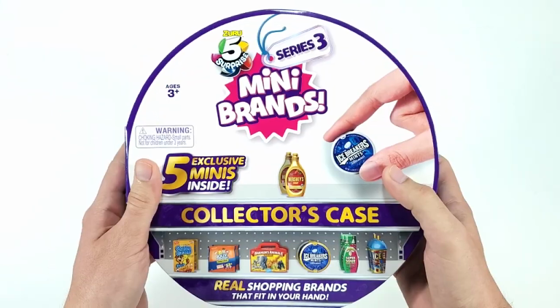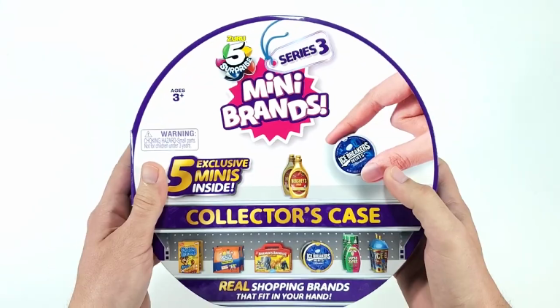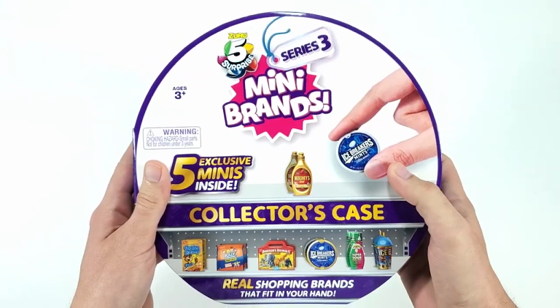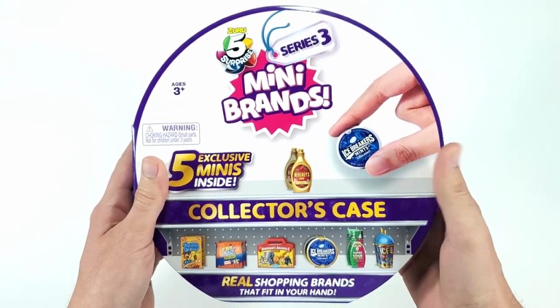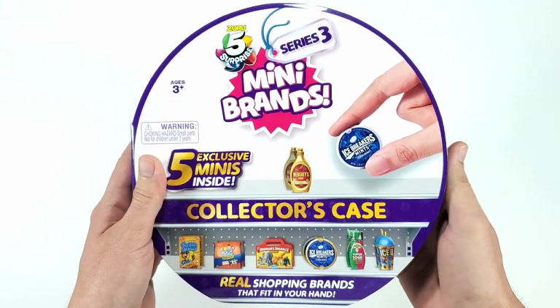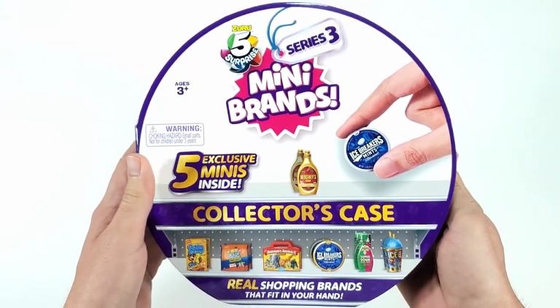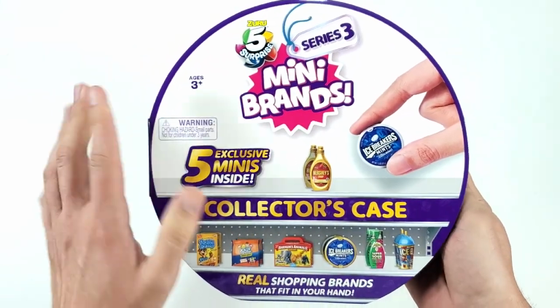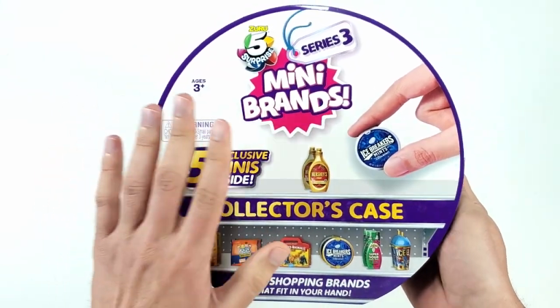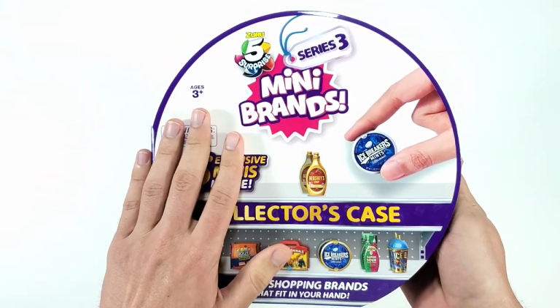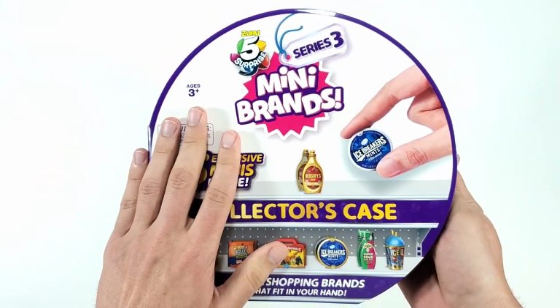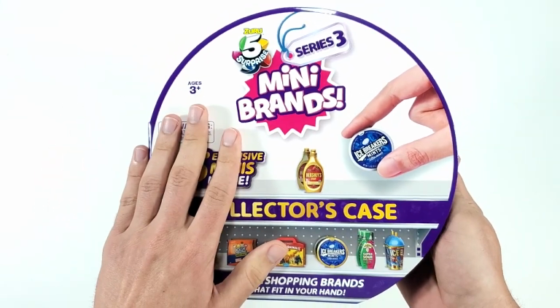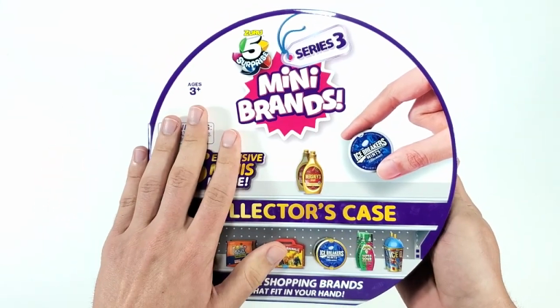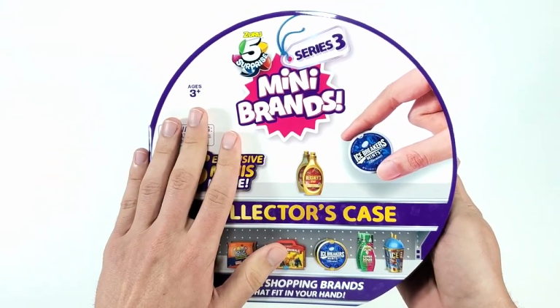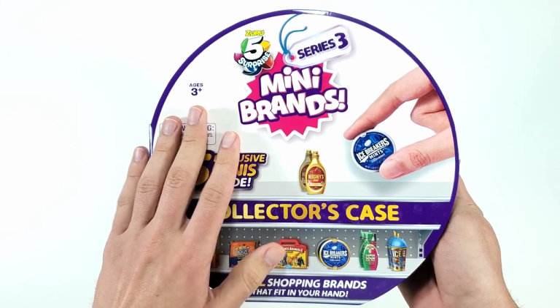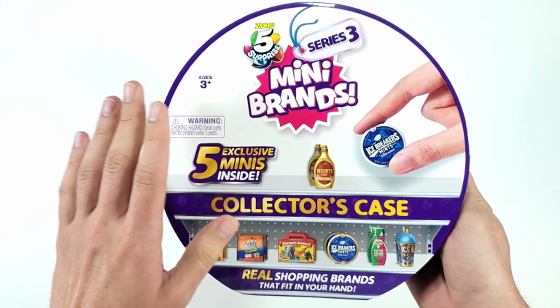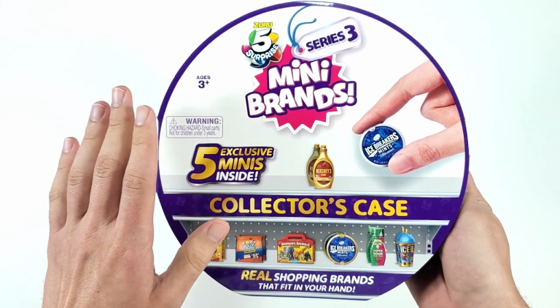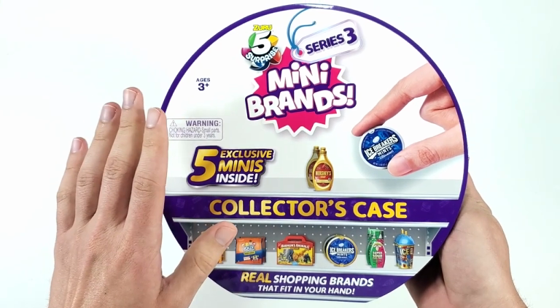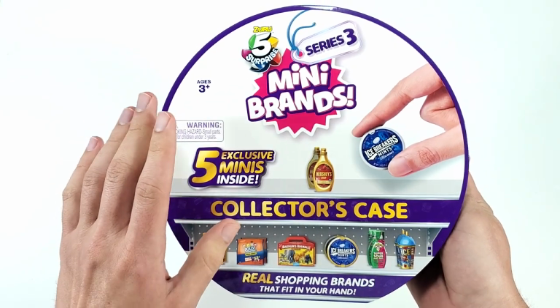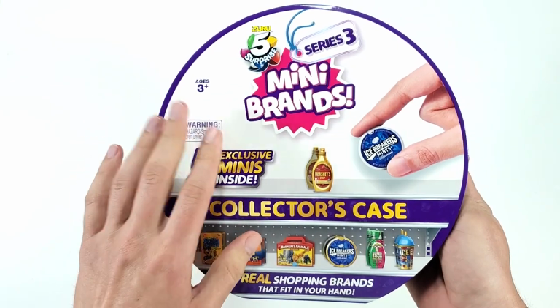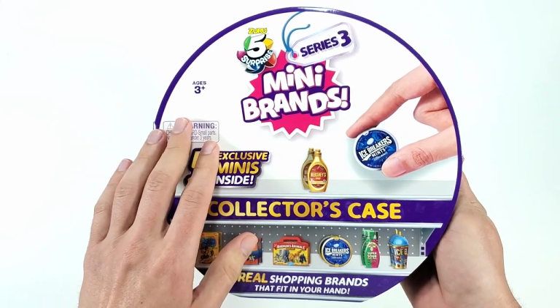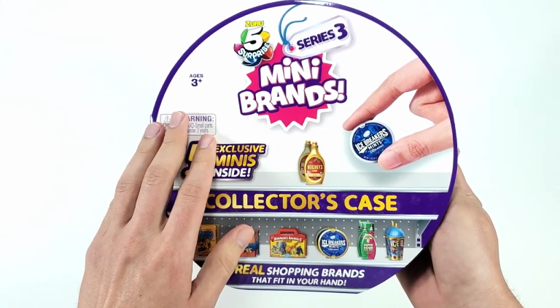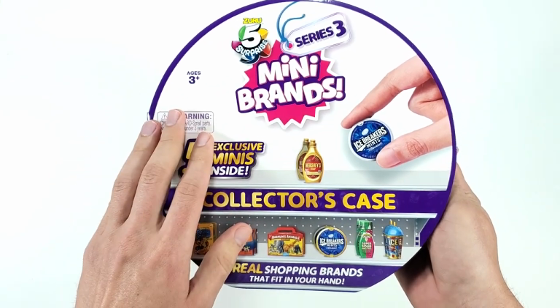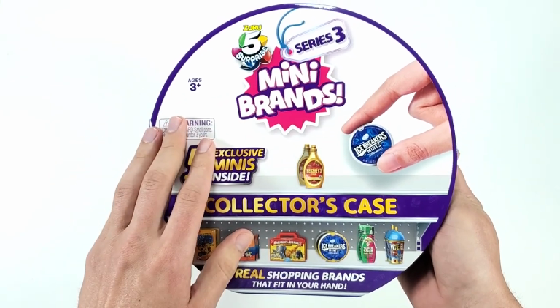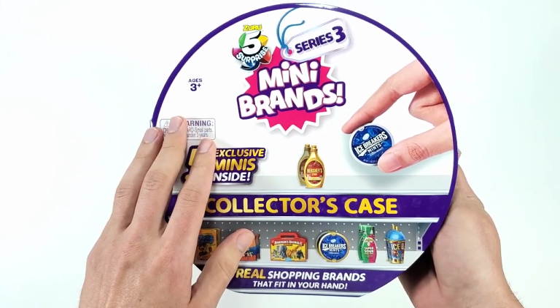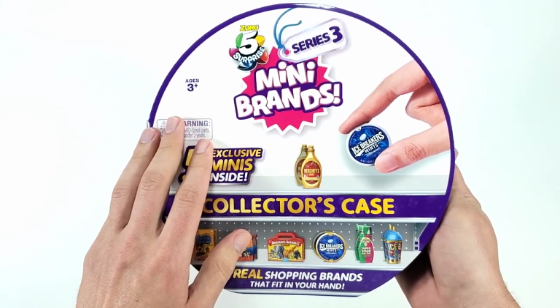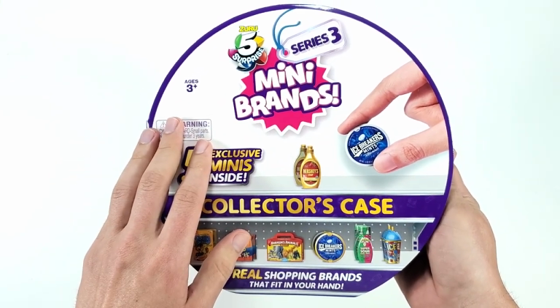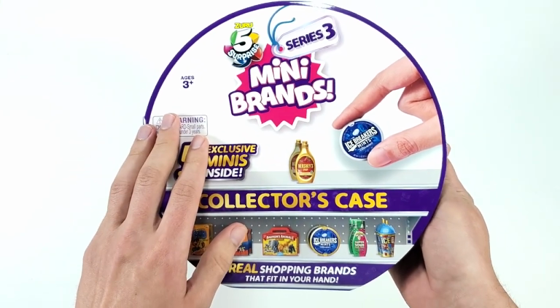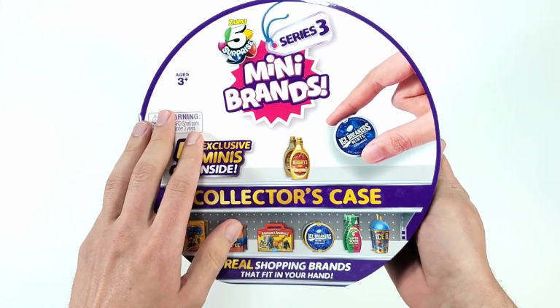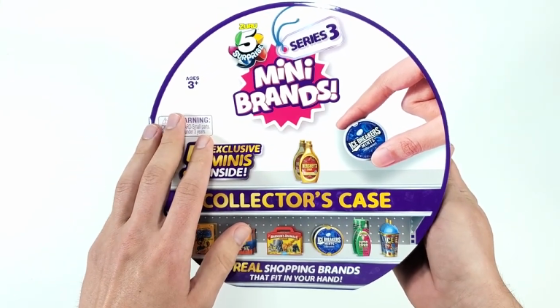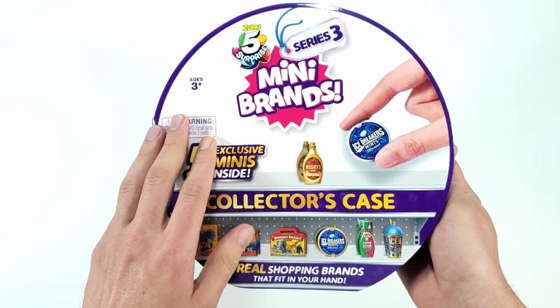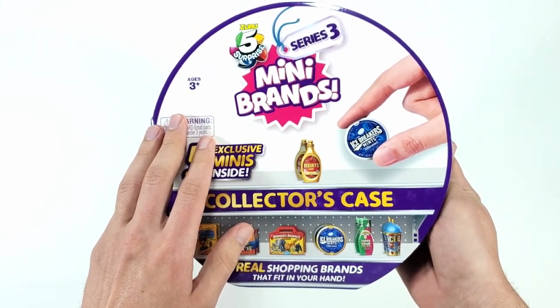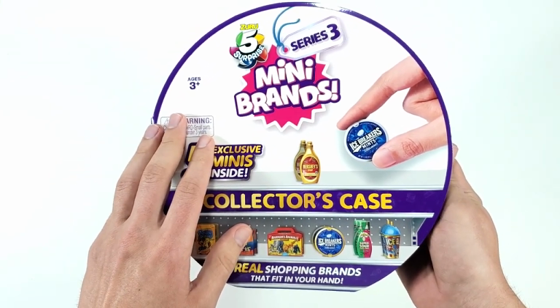Okay, ready! We should have those minis inside, and then we're also going to have a look and see what other minis you can put inside this collector's case.